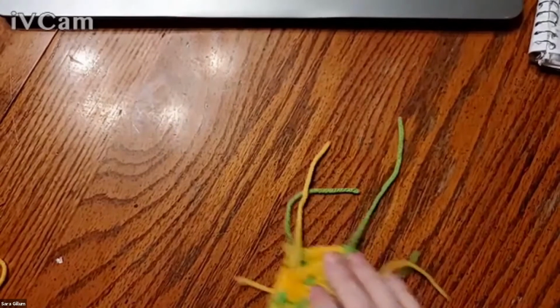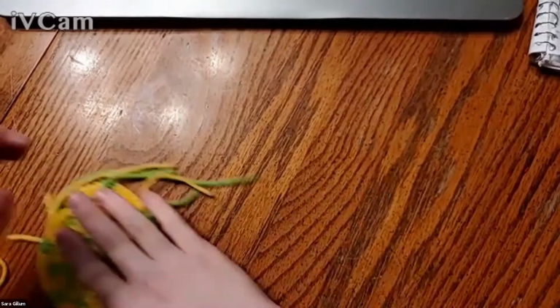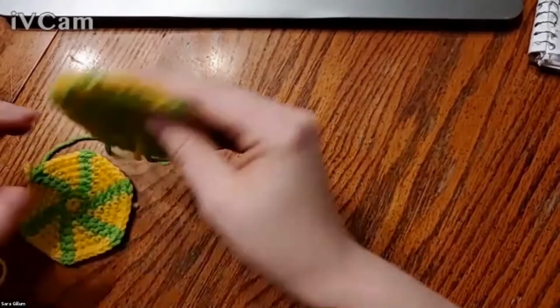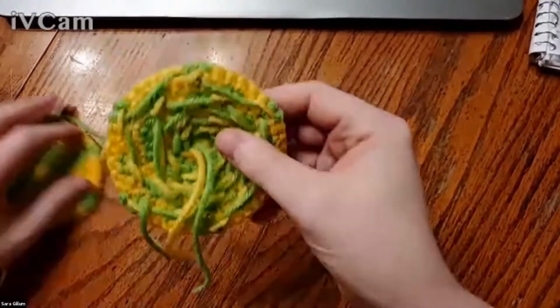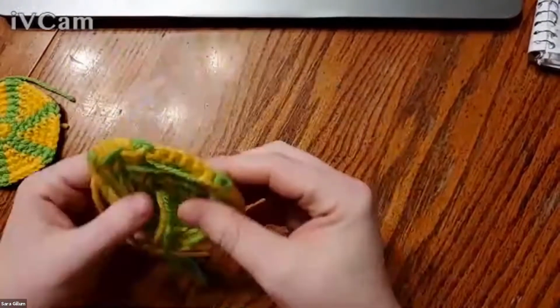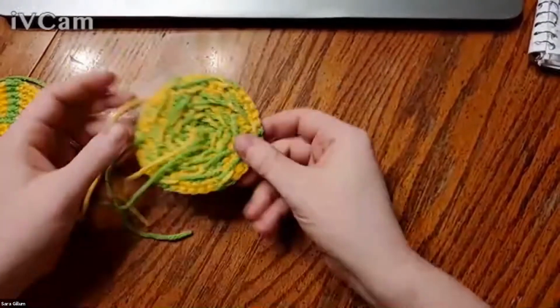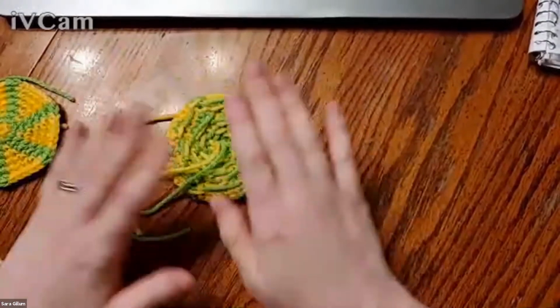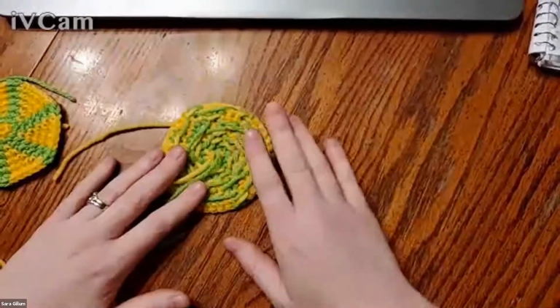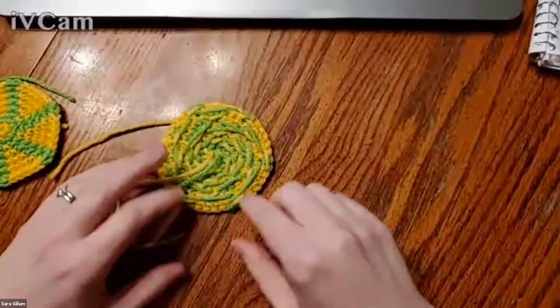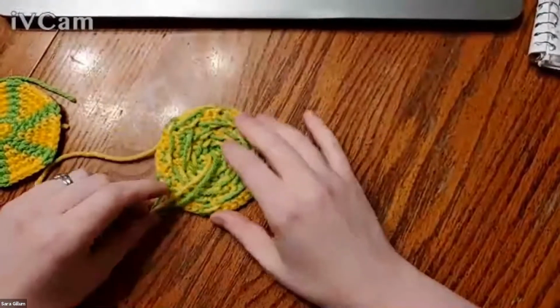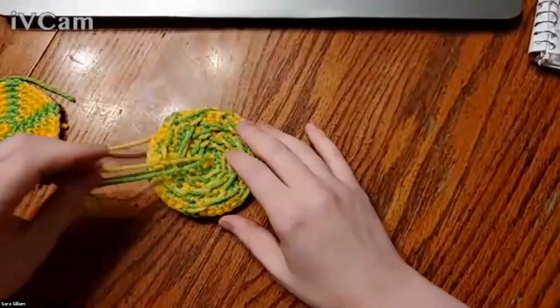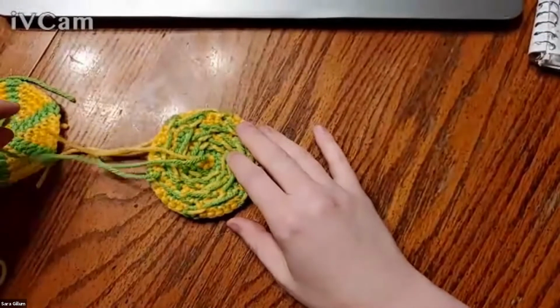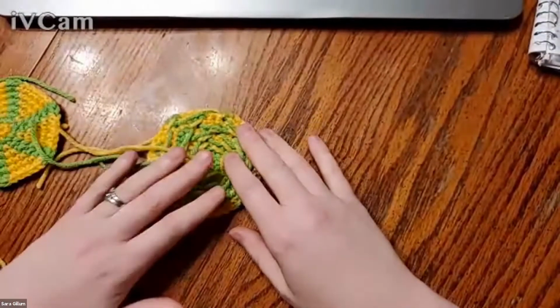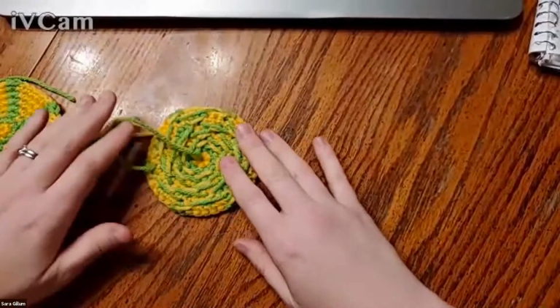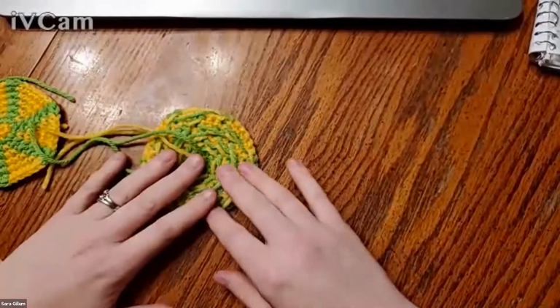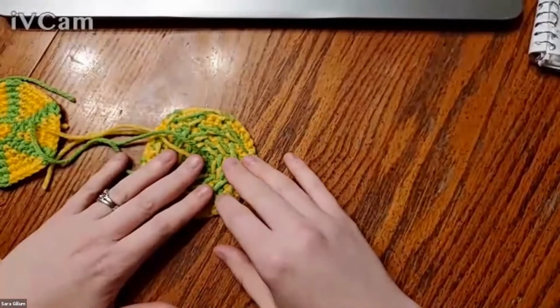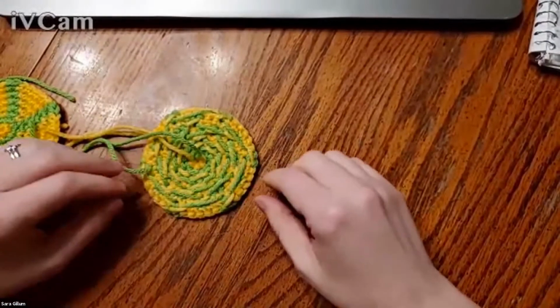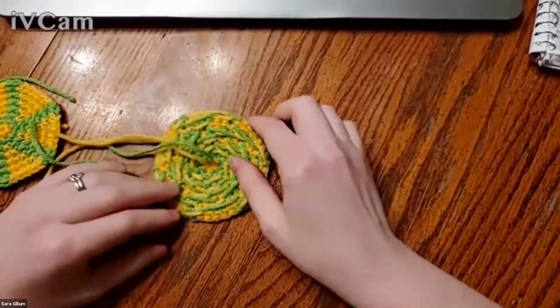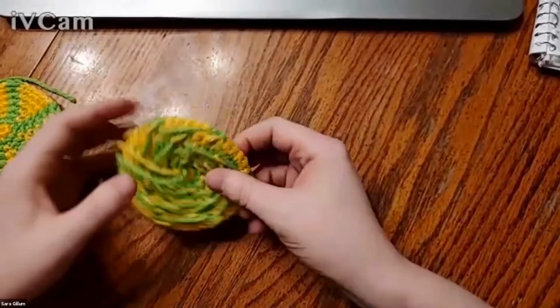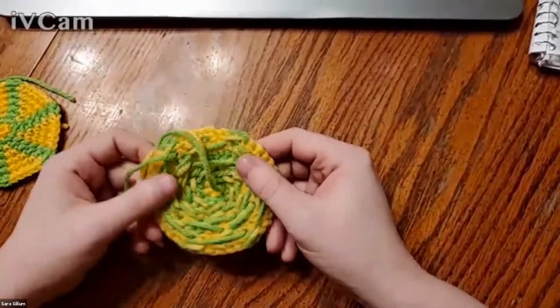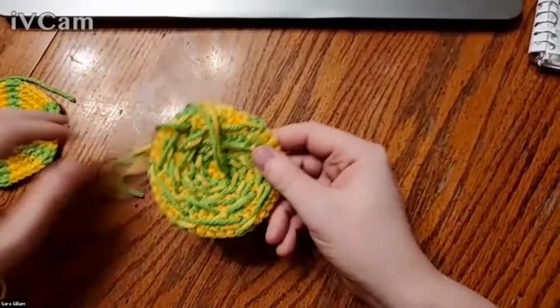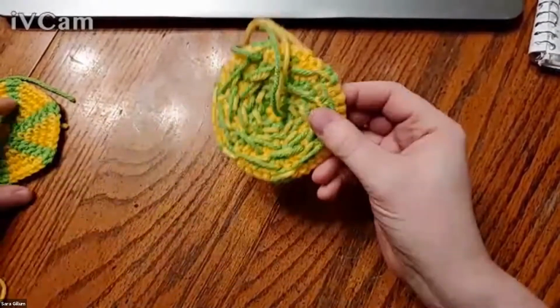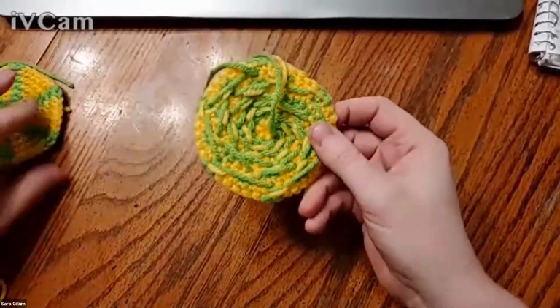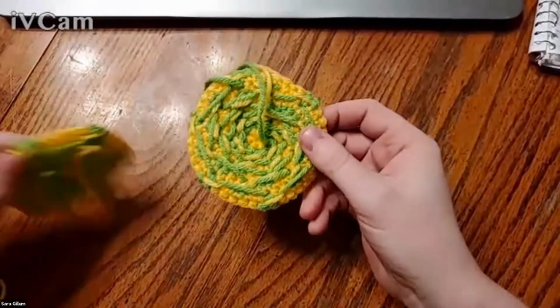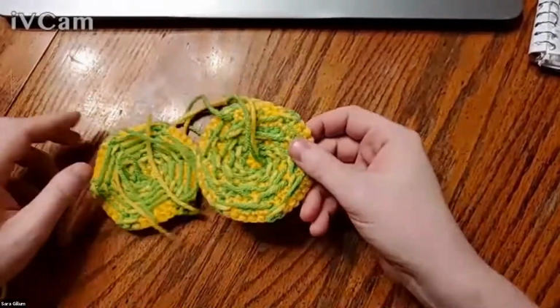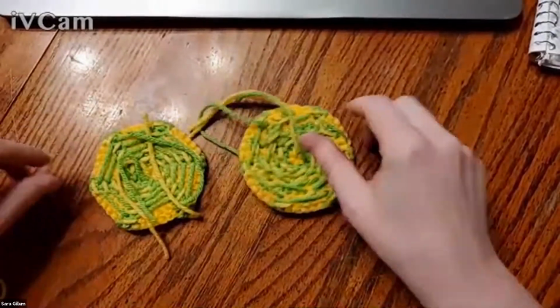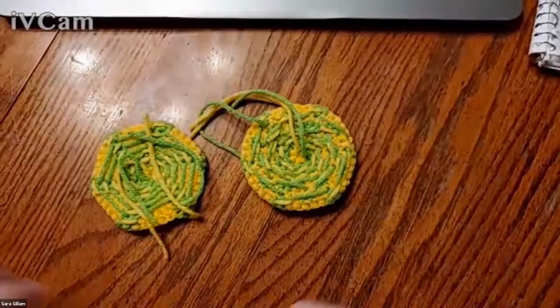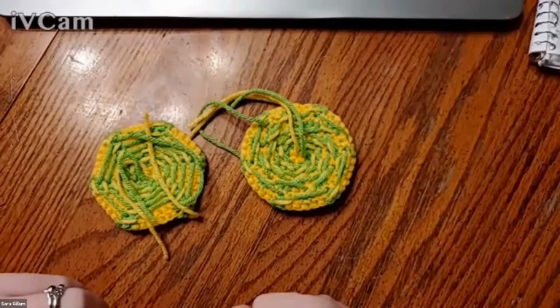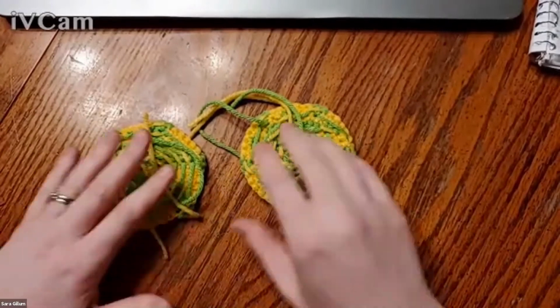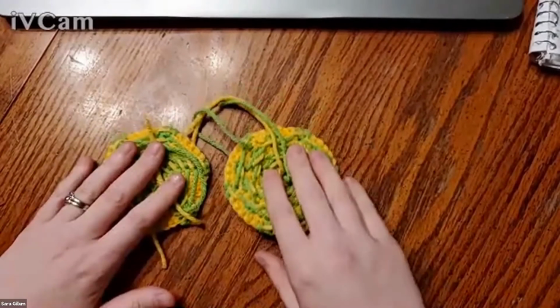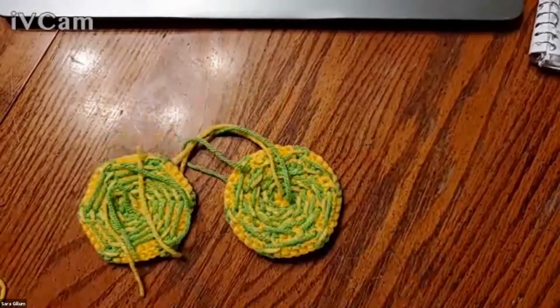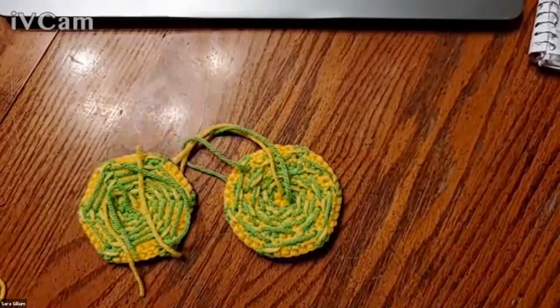While I have these out — another nice thing about amigurumi: if you hate weaving in ends or dealing with messy backs, don't worry about it. It's the inside of your project; it can be as messy as you need it to be. Even snipped-off ends can be stuffed inside — they don't have to go in the trash.